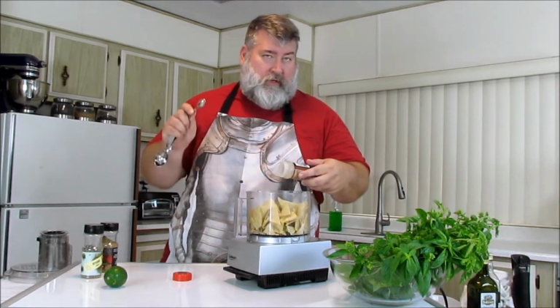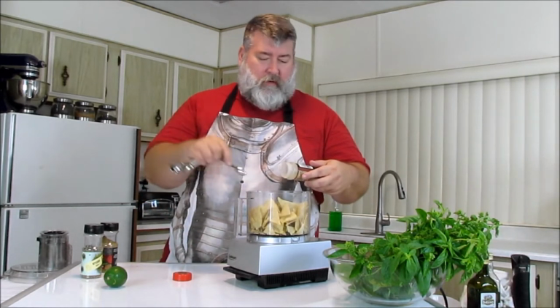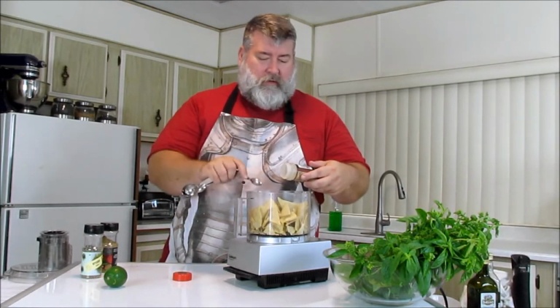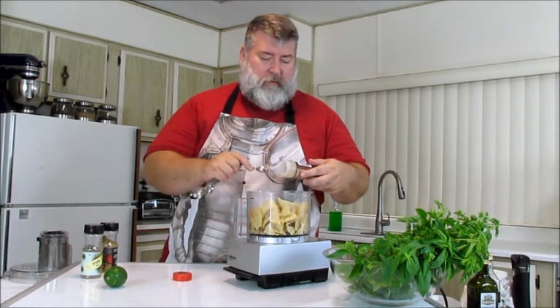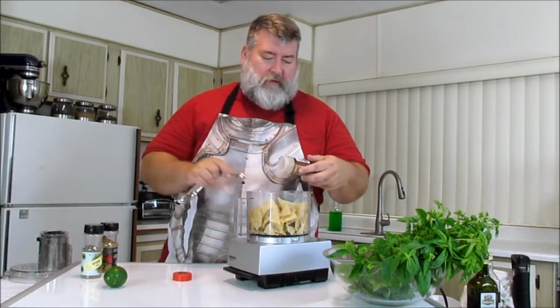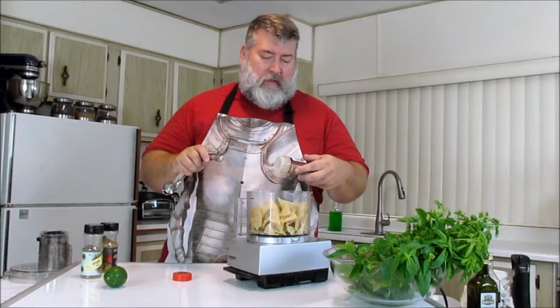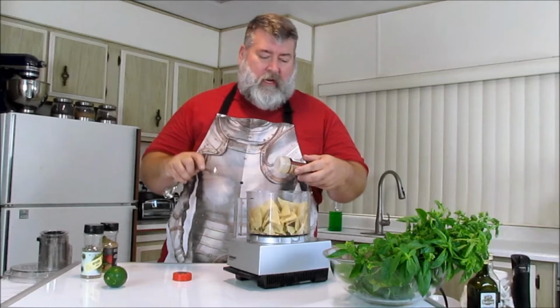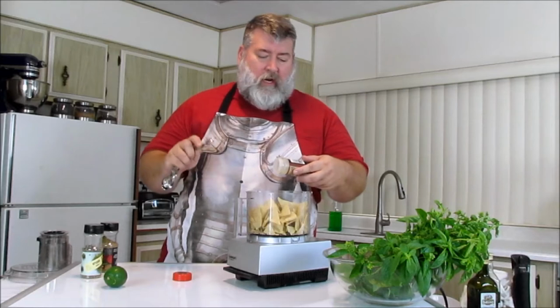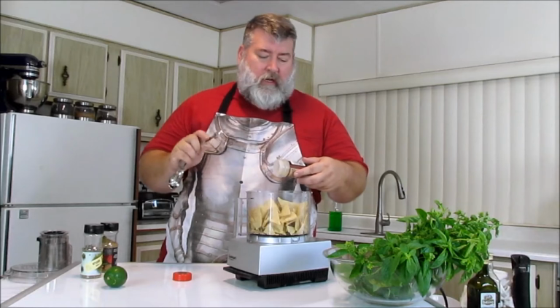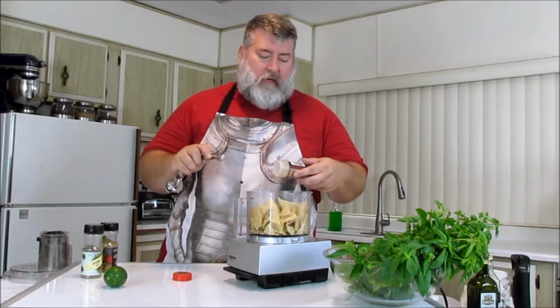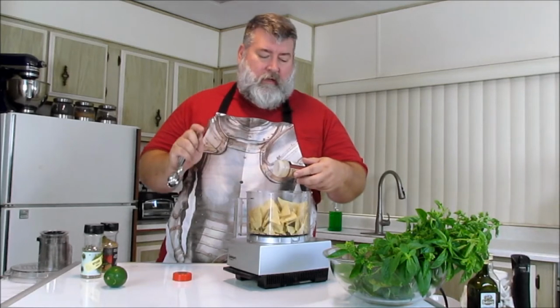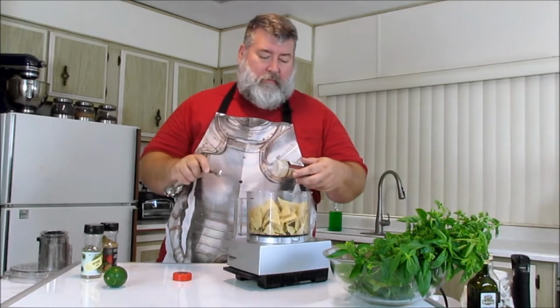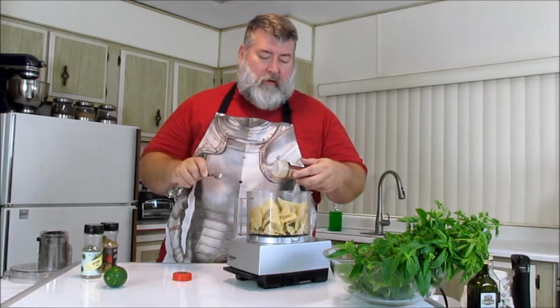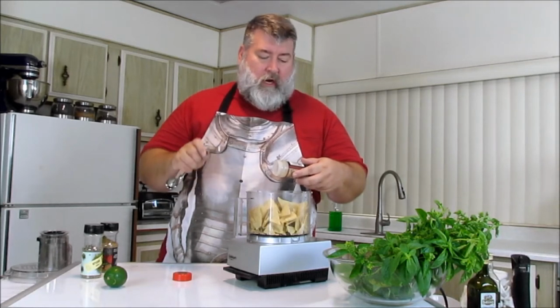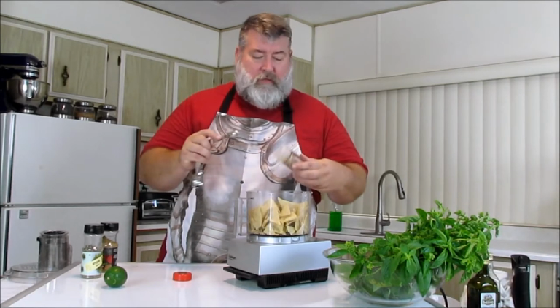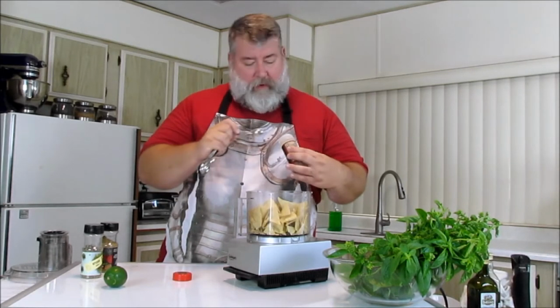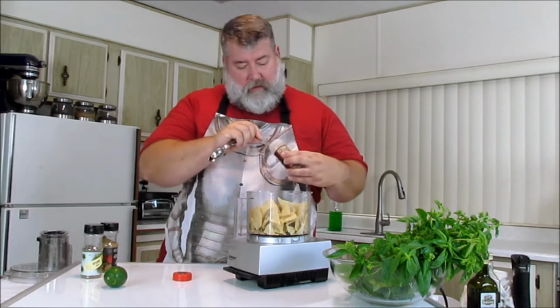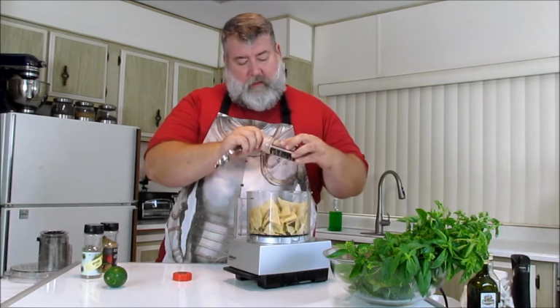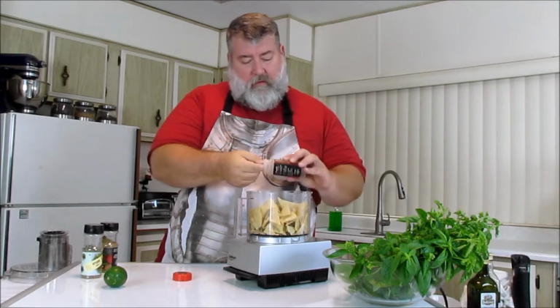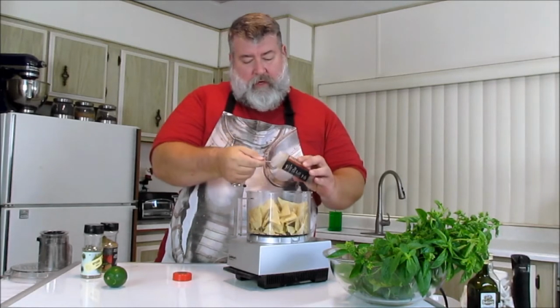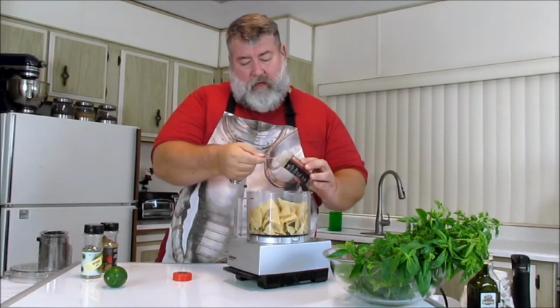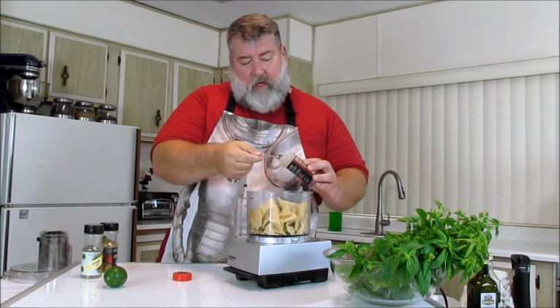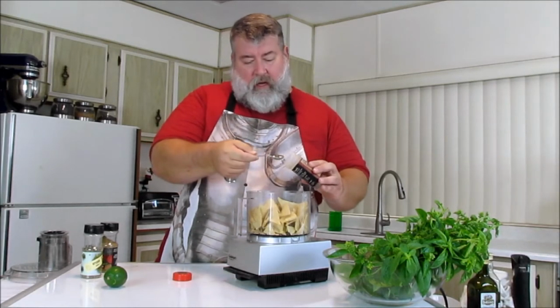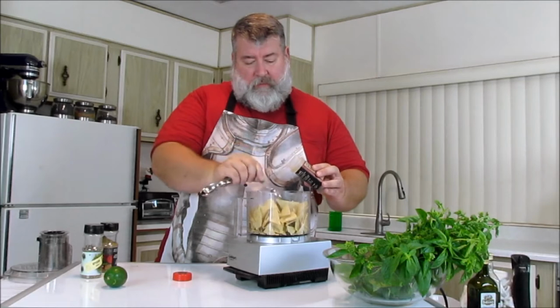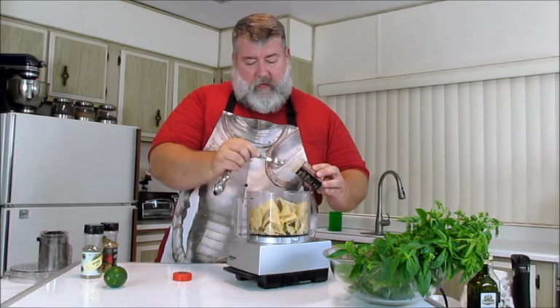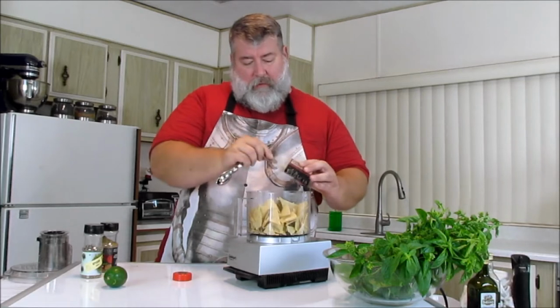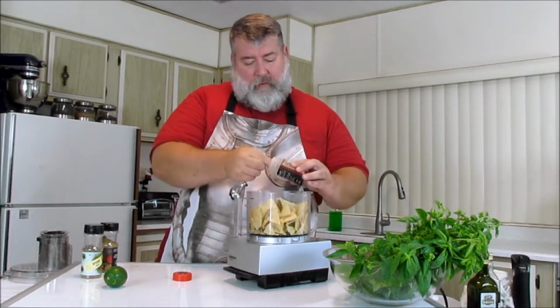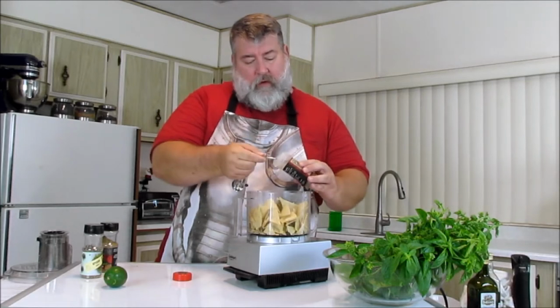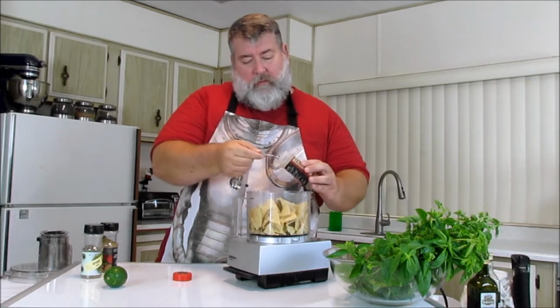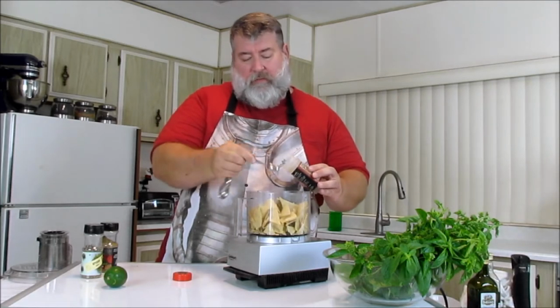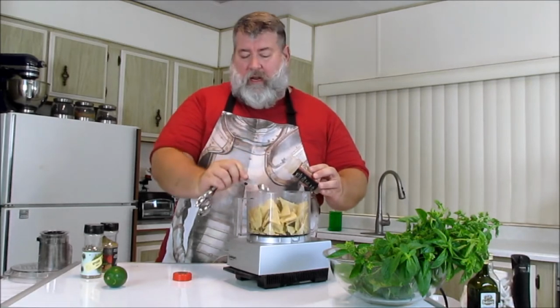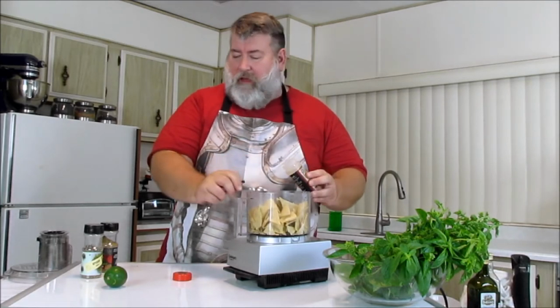Watch your salt because corn chips have salt already. It also has garlic, onion, lemon peel, herbs and spices. So we're going to put in about a teaspoon and a half of that.